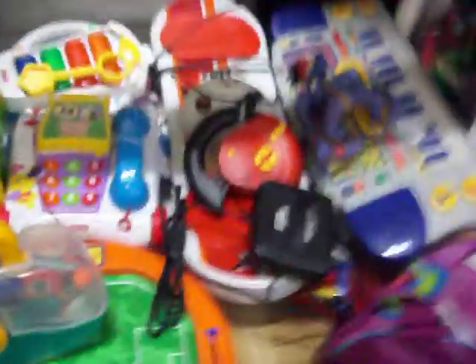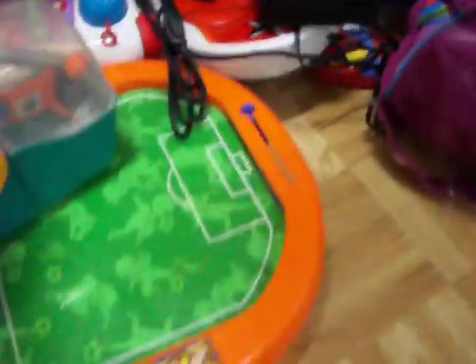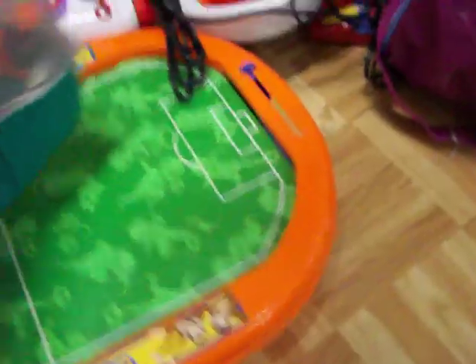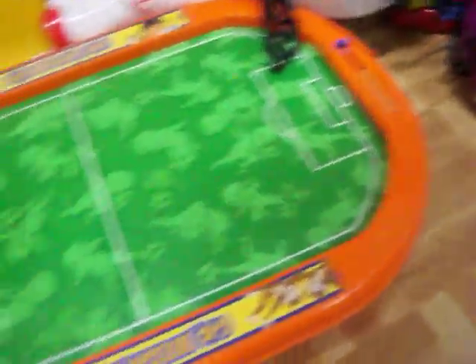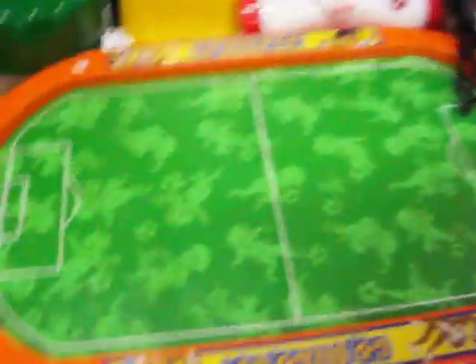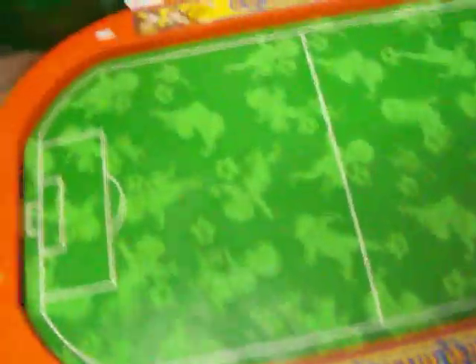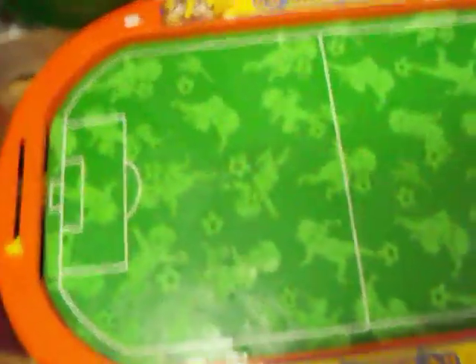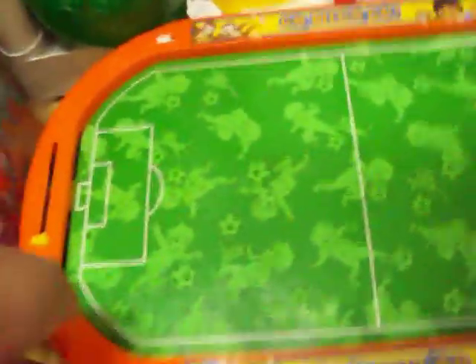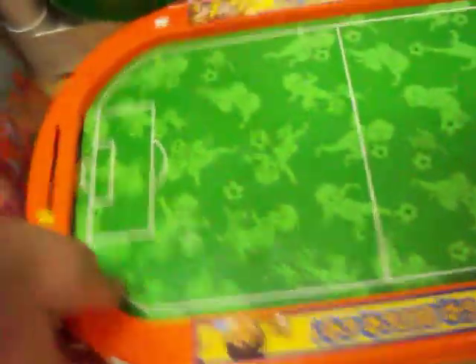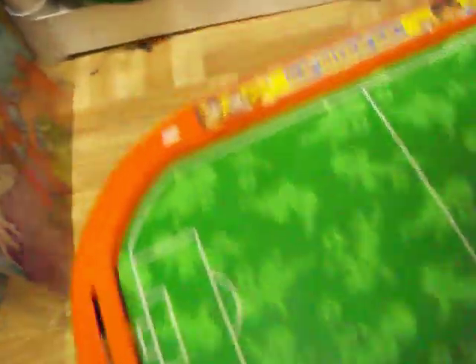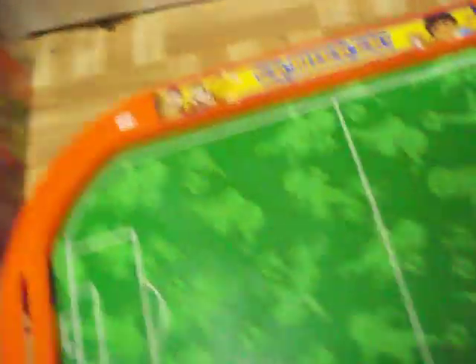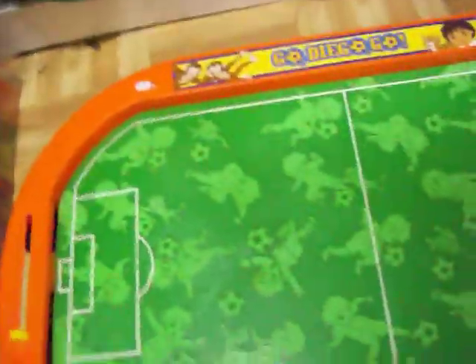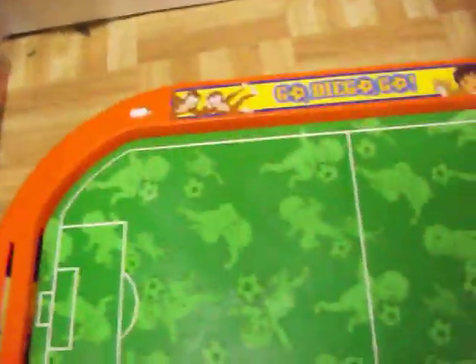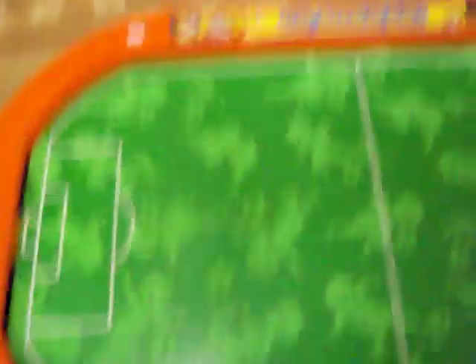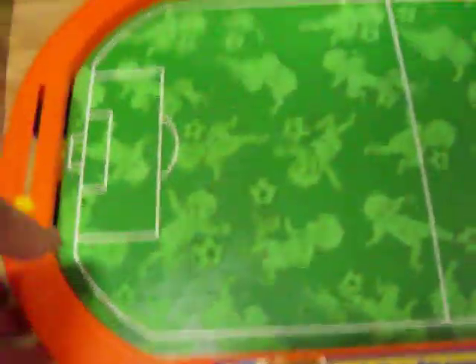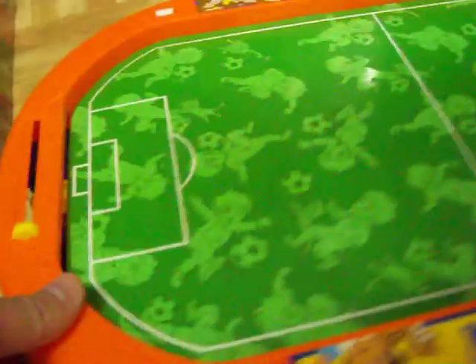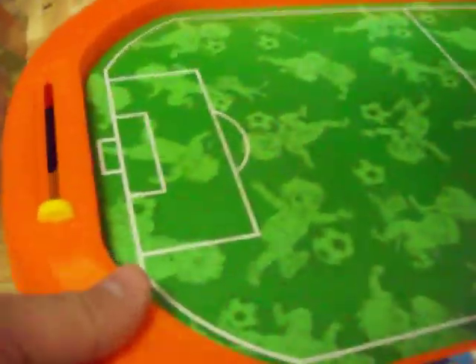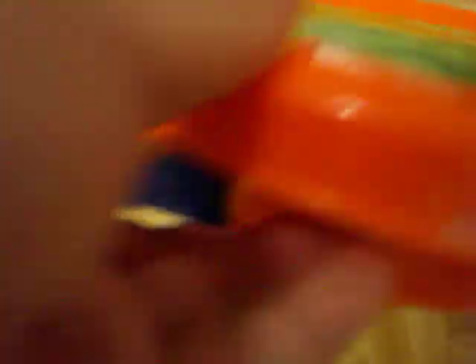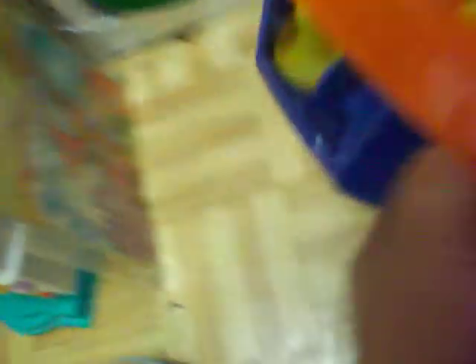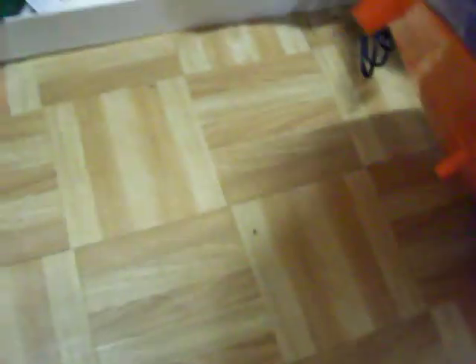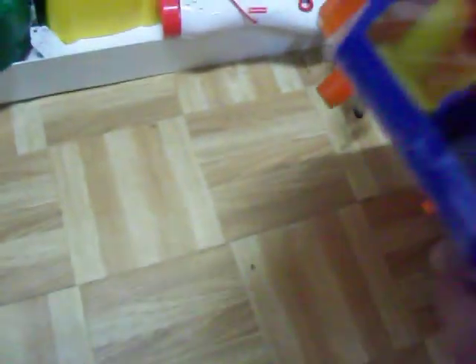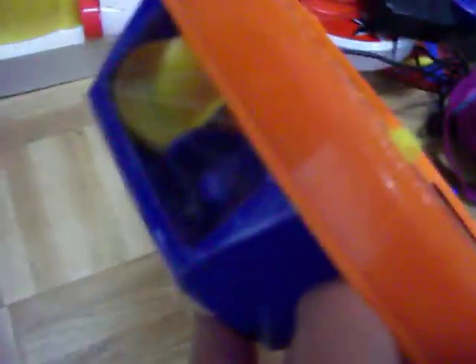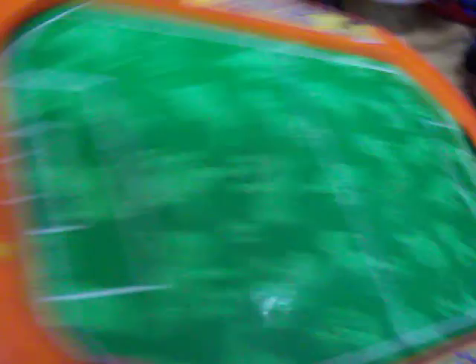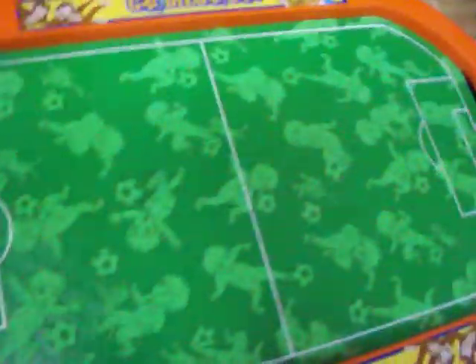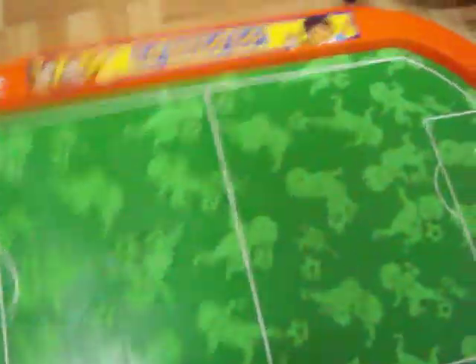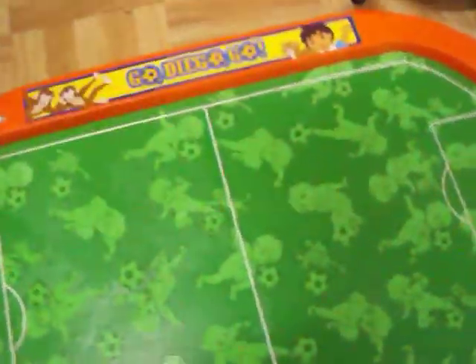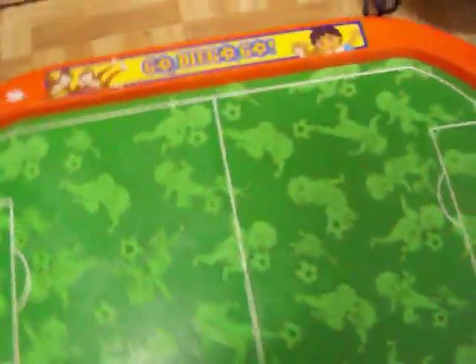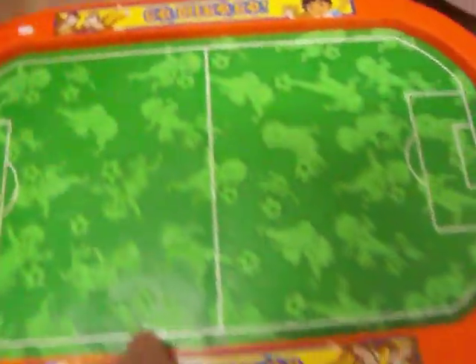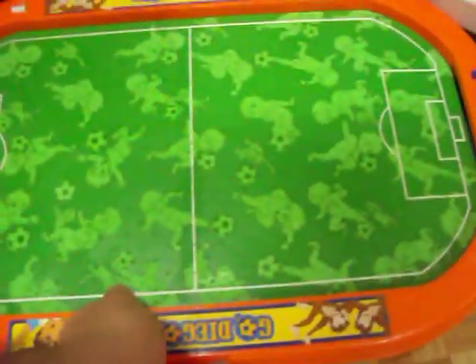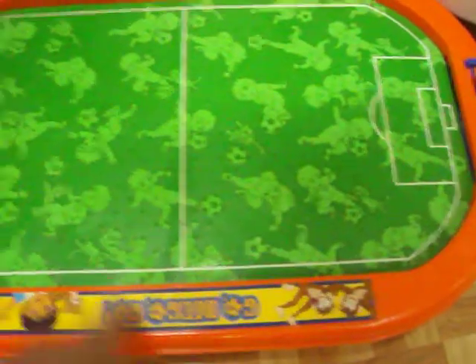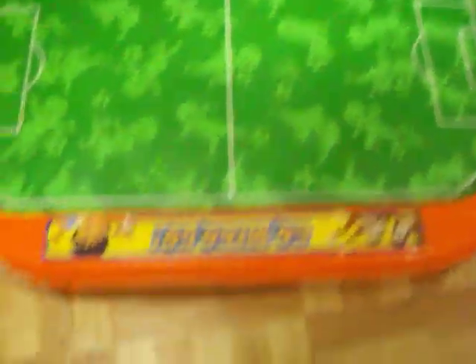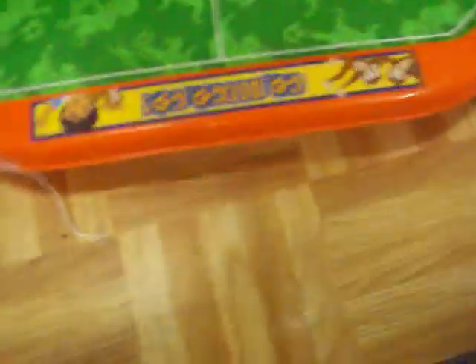Got this little Go Diego Go, kind of an air soccer — like air hockey, only it's more of a soccer theme. Got all the pieces to it; they're in the end piece there. Got twelve dollars on that.